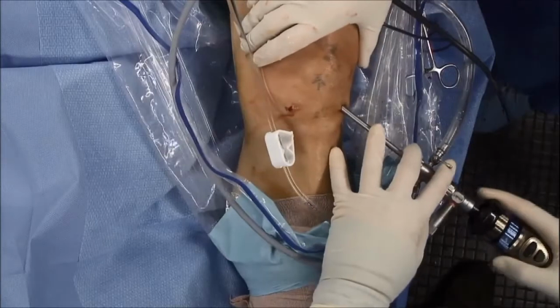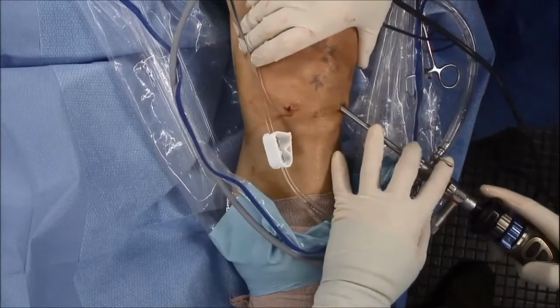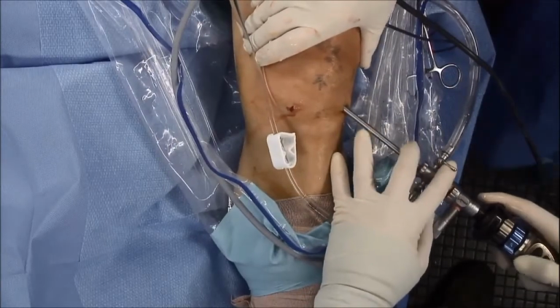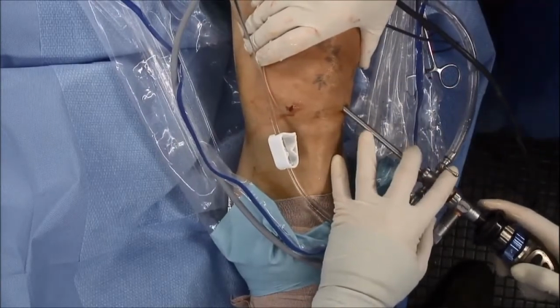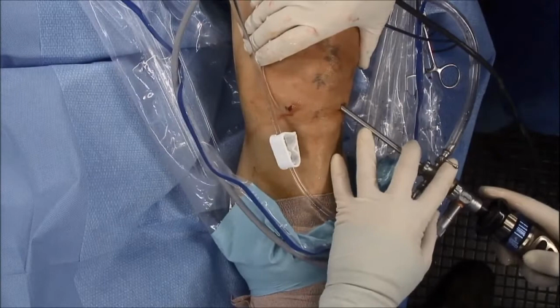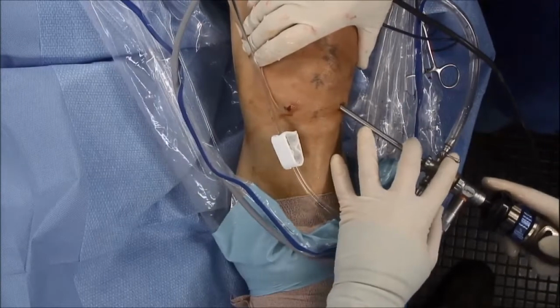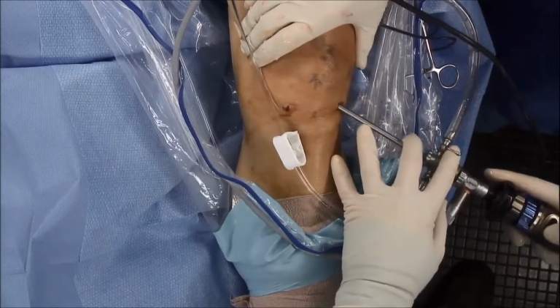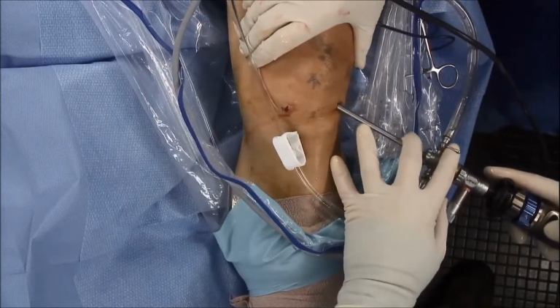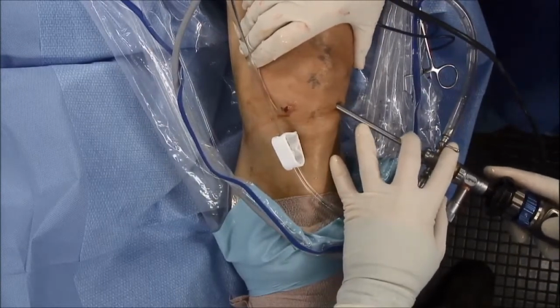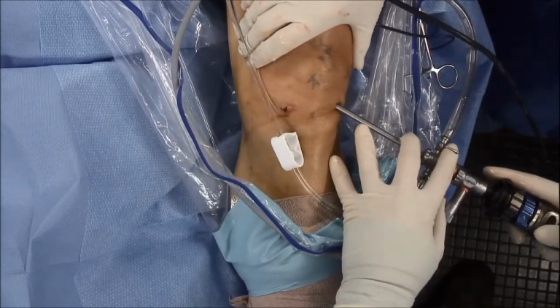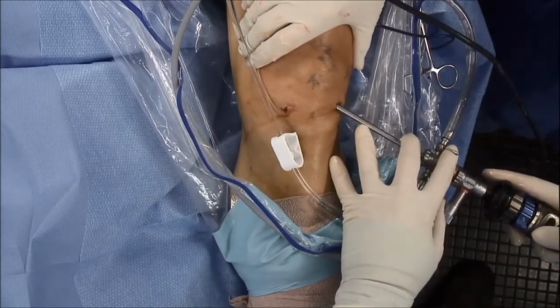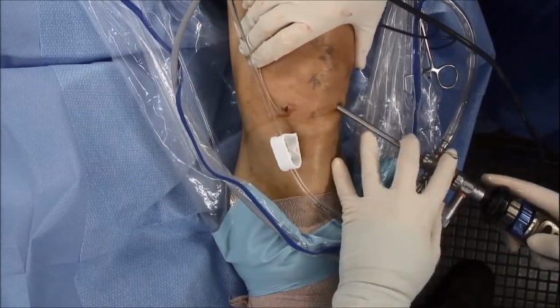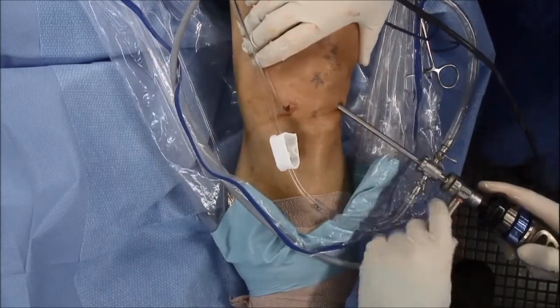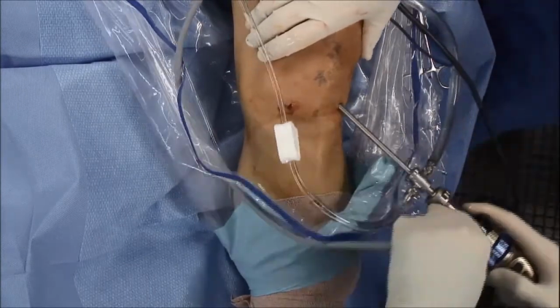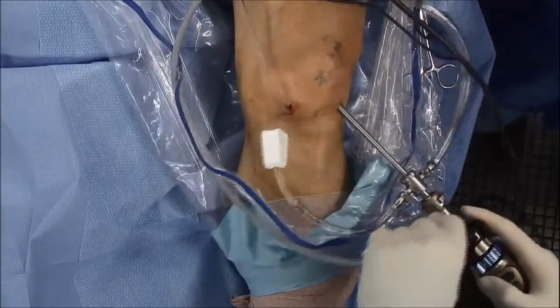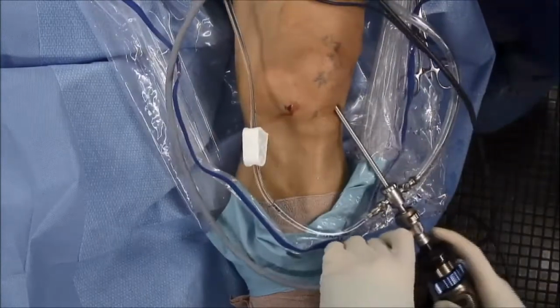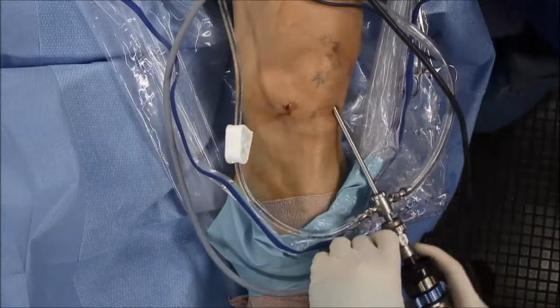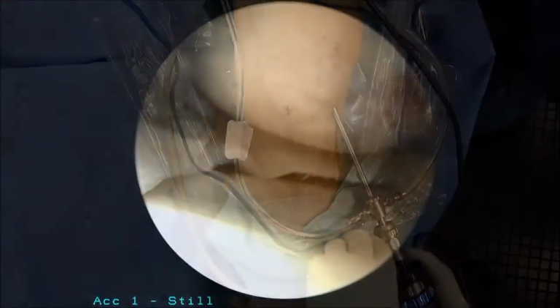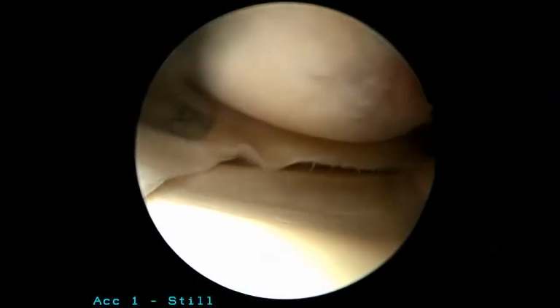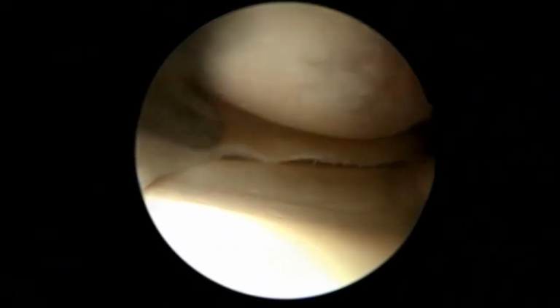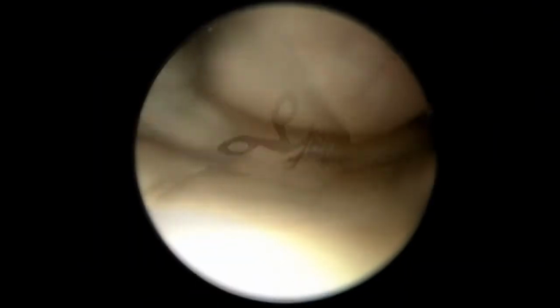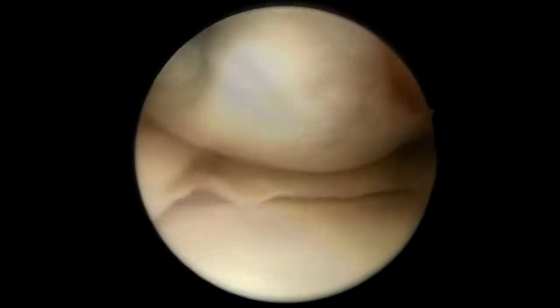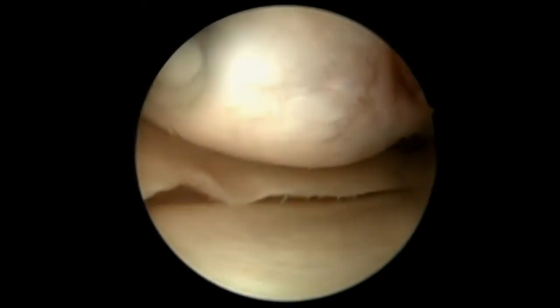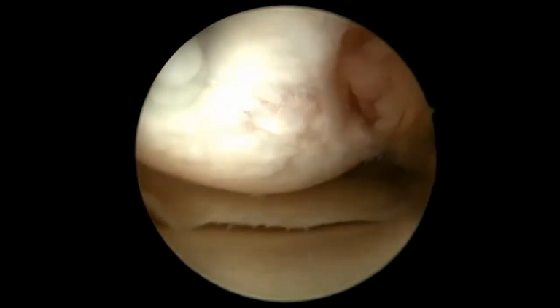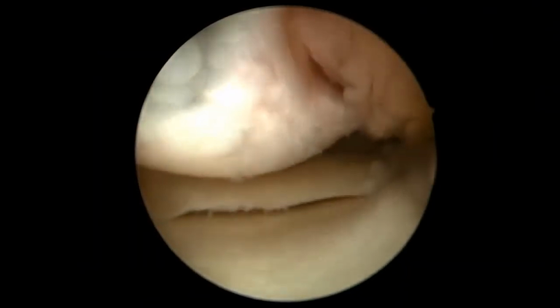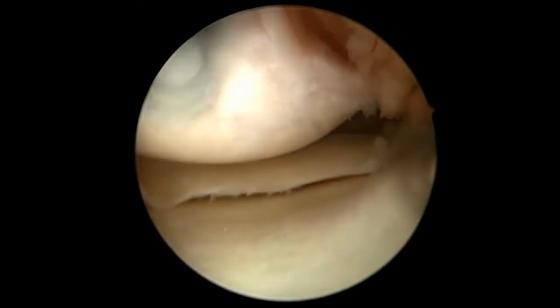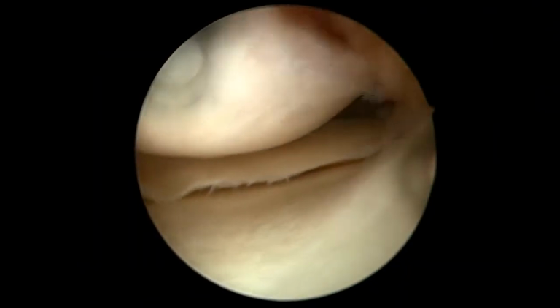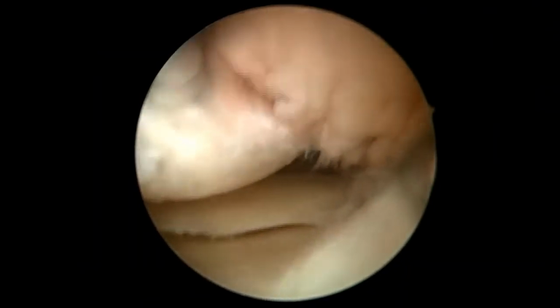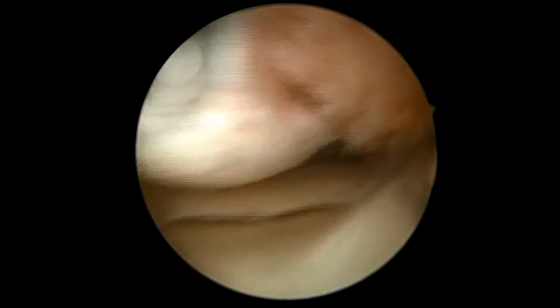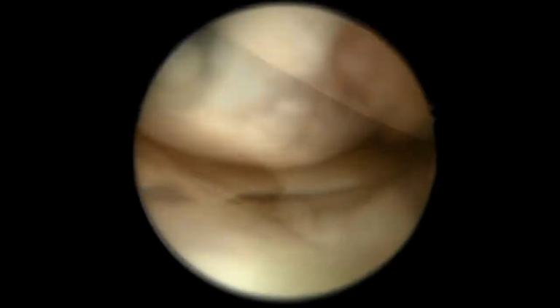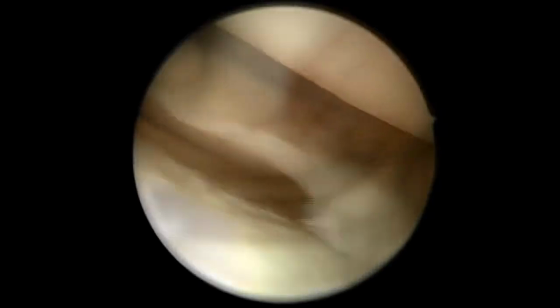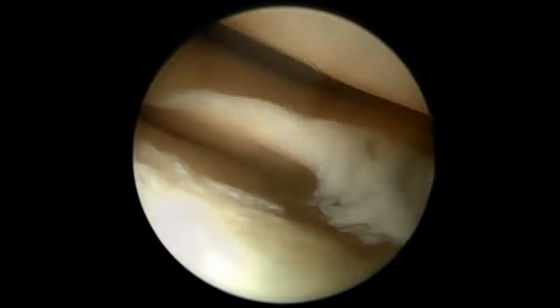The left knee is draped and prepped in the usual sterile fashion, and a standard diagnostic arthroscopy is performed through the inferiorolateral portal. At the time of arthroscopy, the femoral condyle, meniscus, and tibial plateau are evaluated.